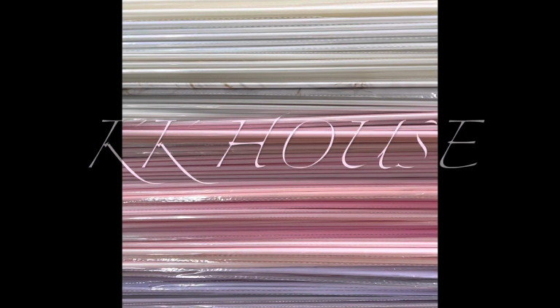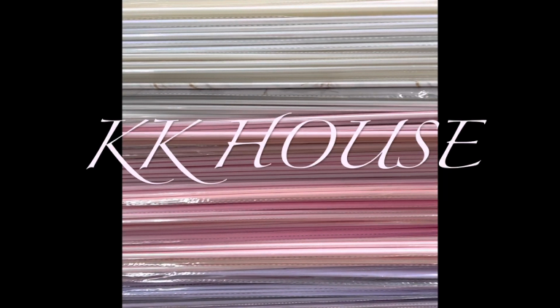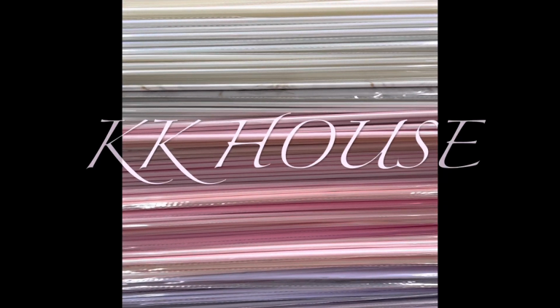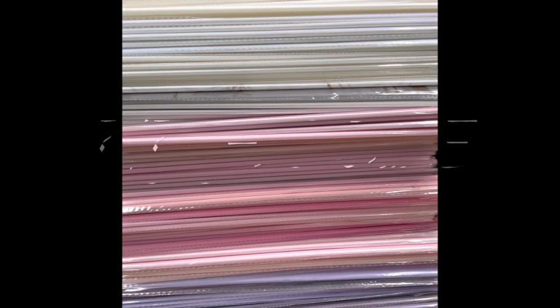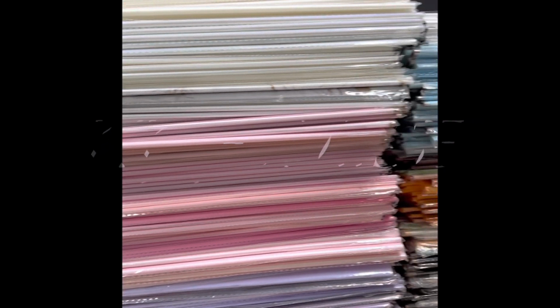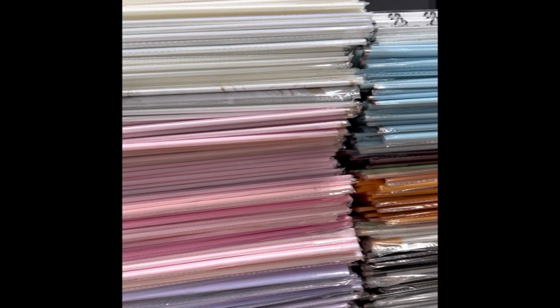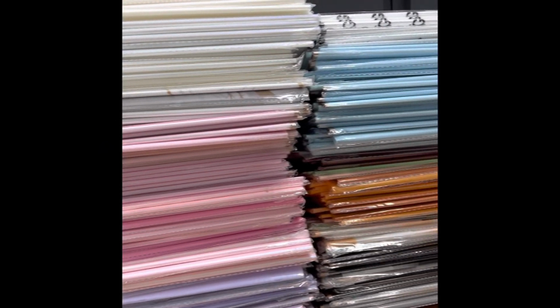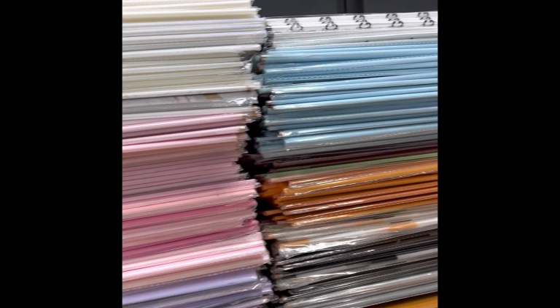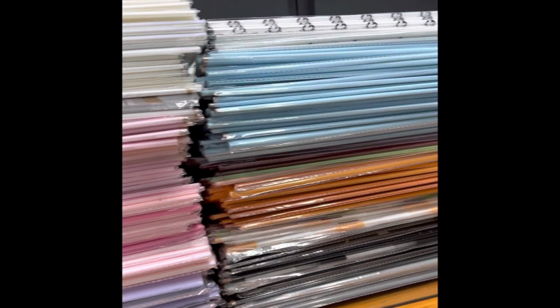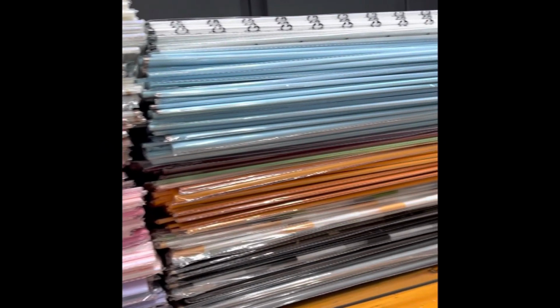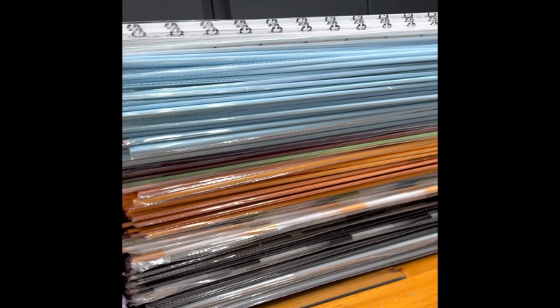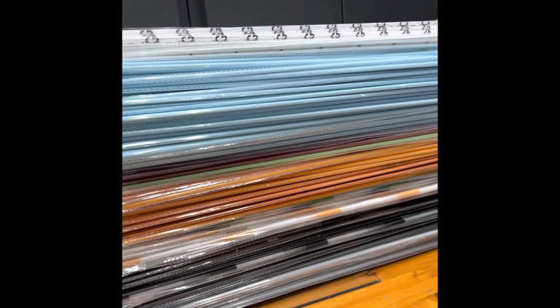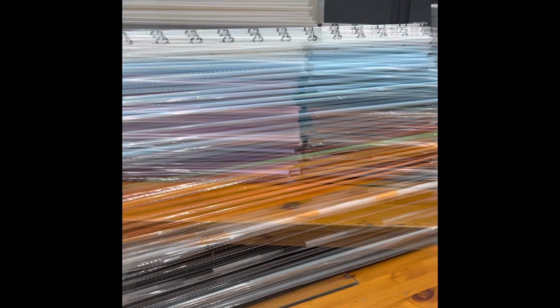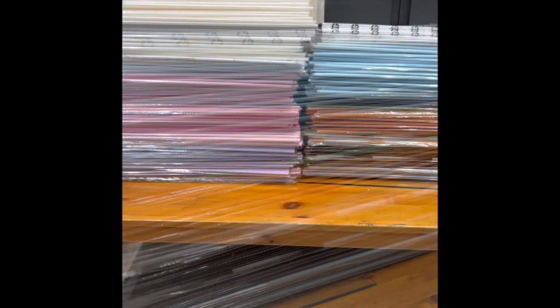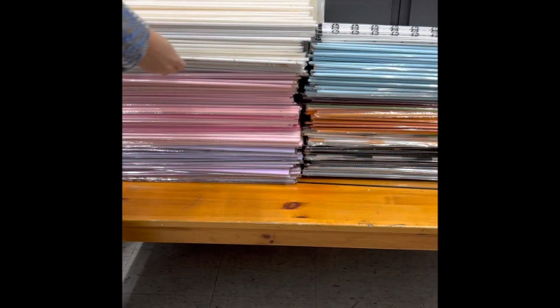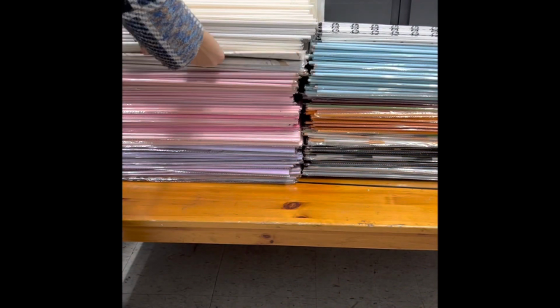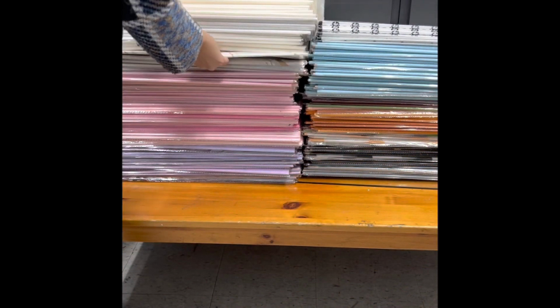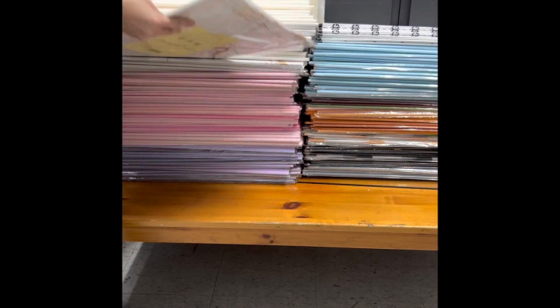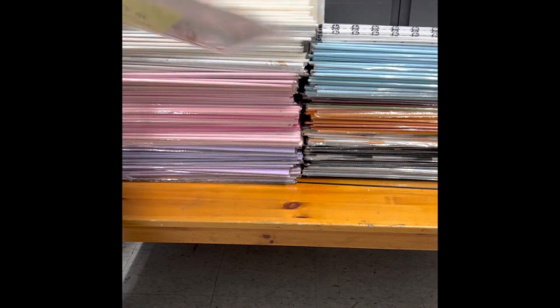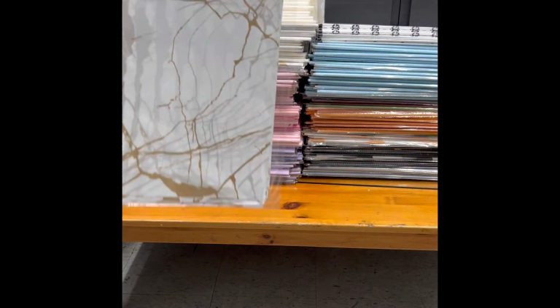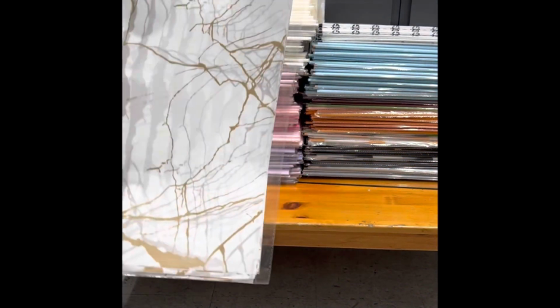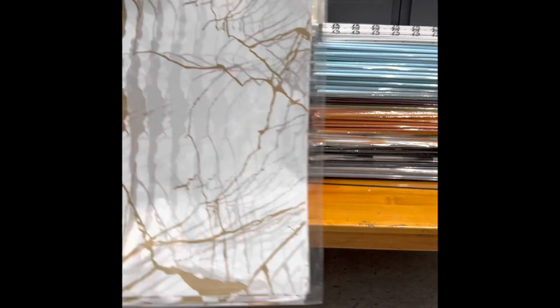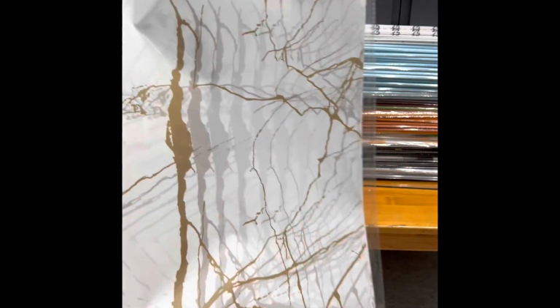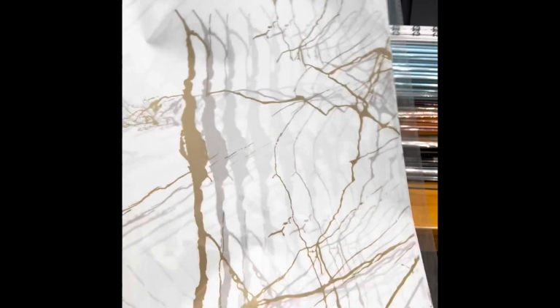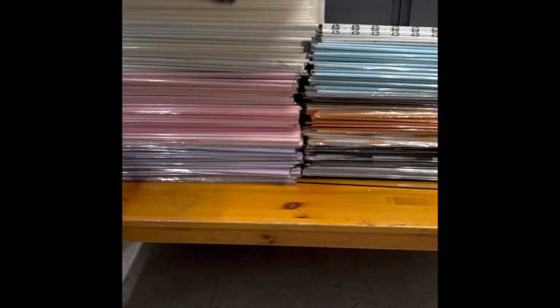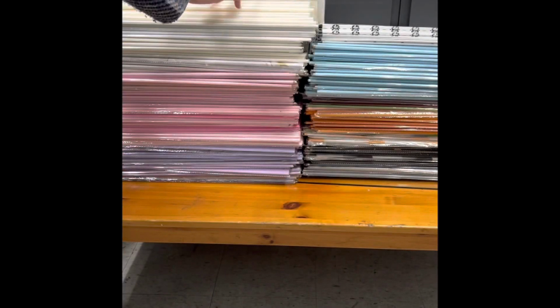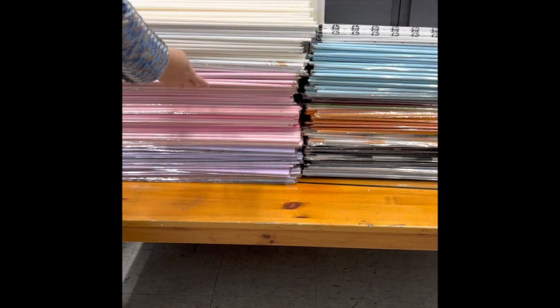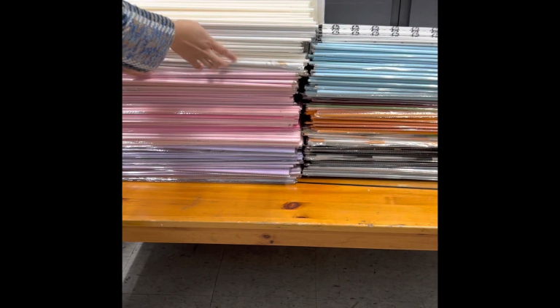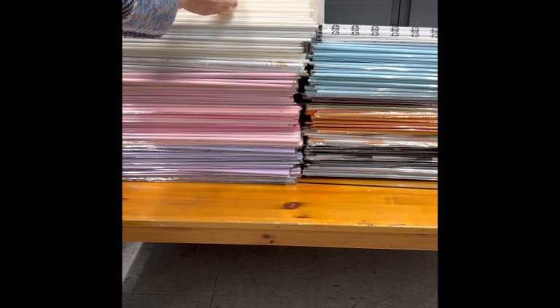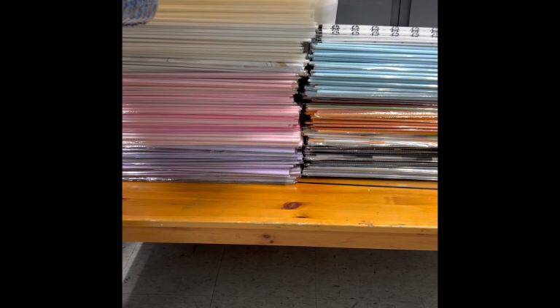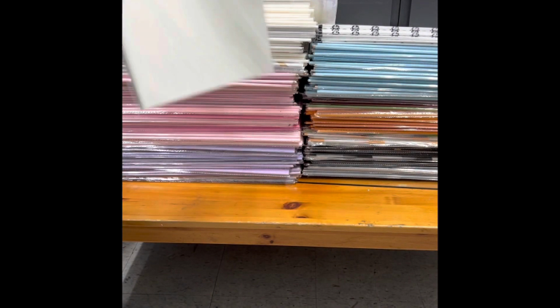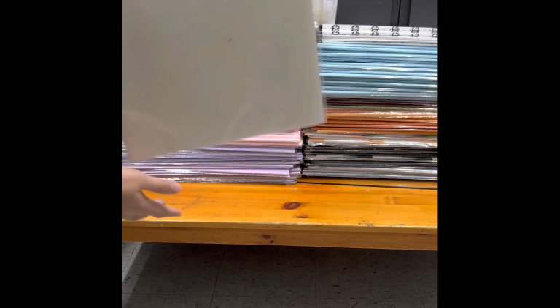Hello everyone, welcome back to KKHouse channel where you can learn all about money bouquet. This video is made for the second most popular question, which is how to wrap a money bouquet.